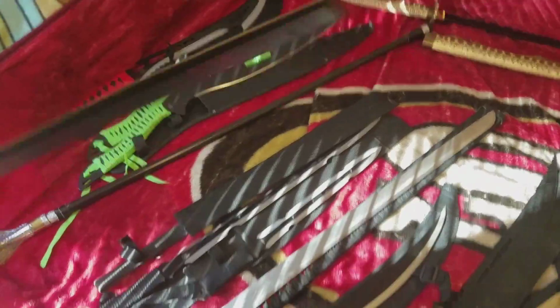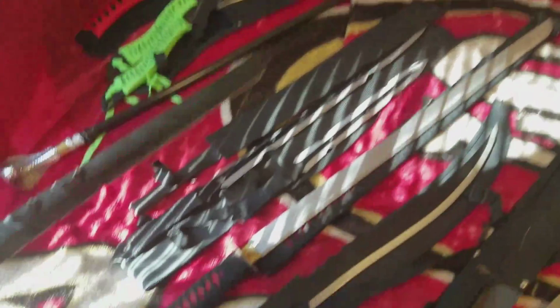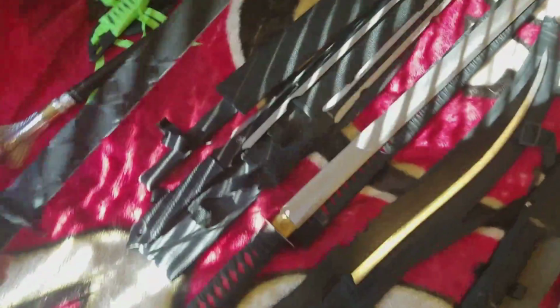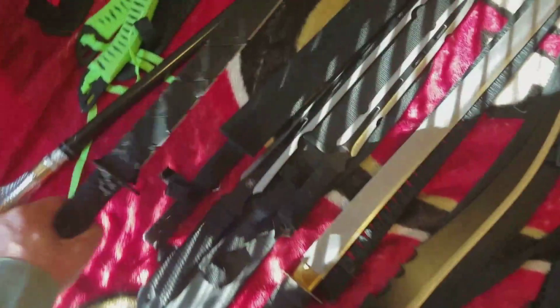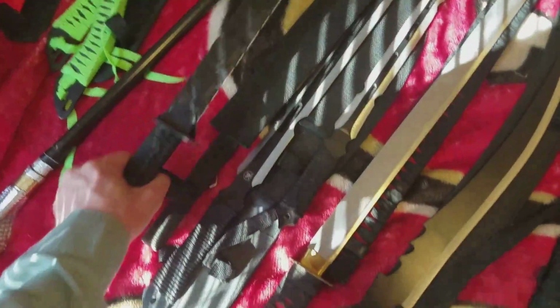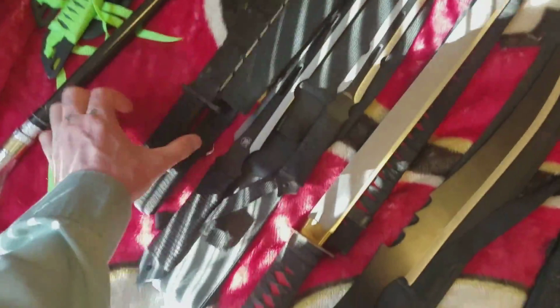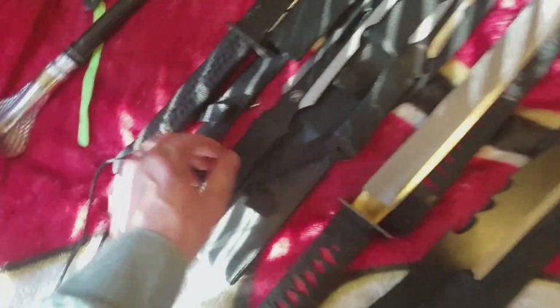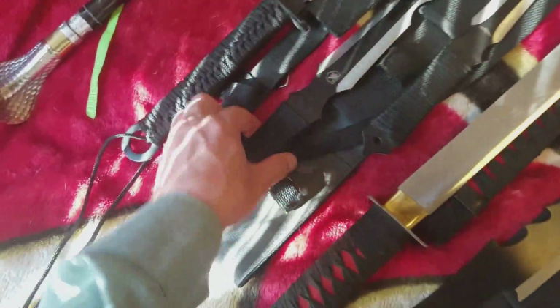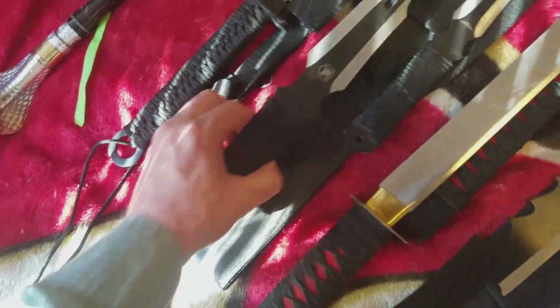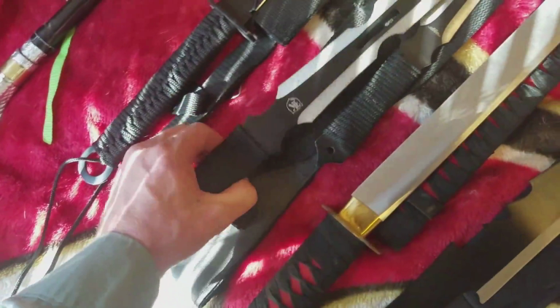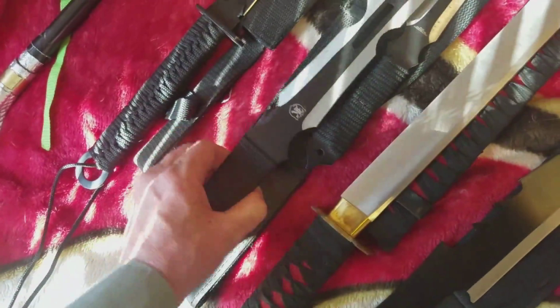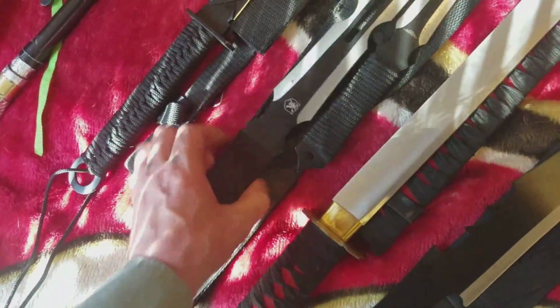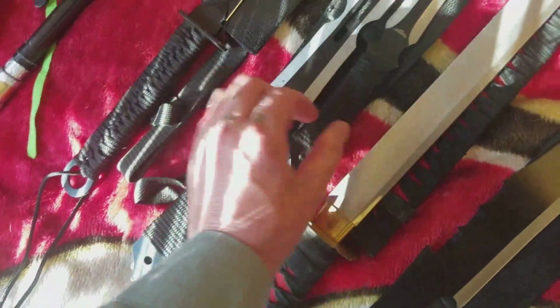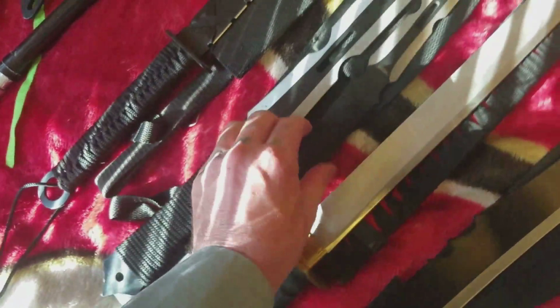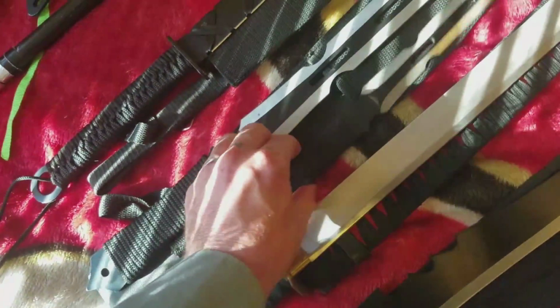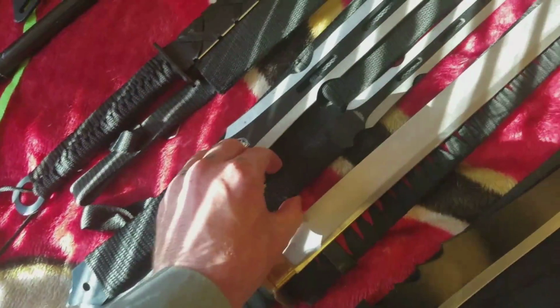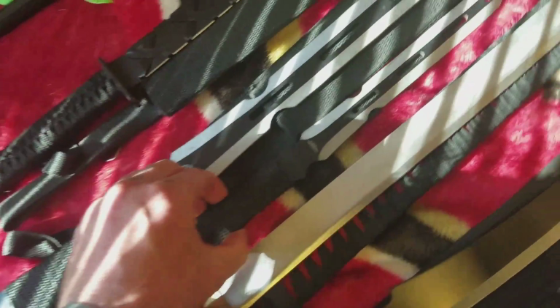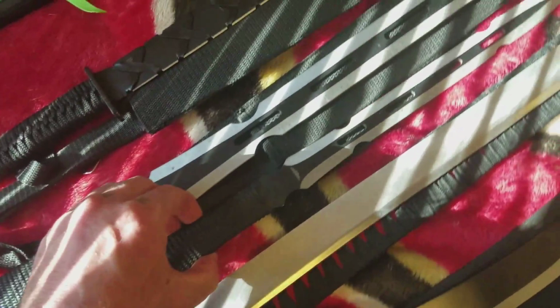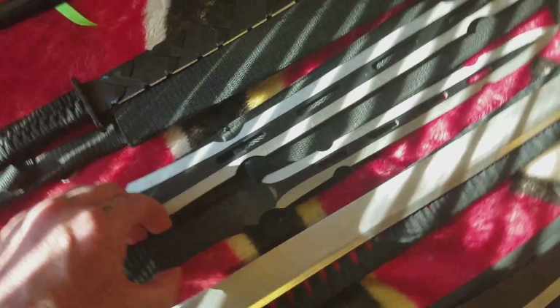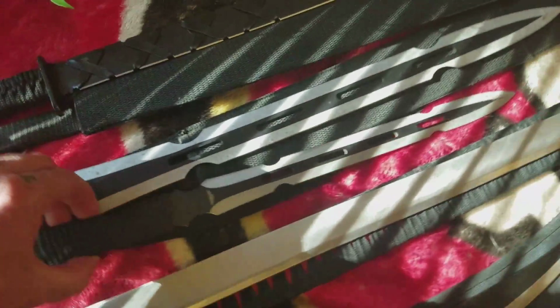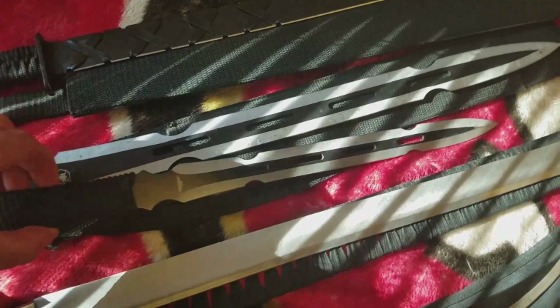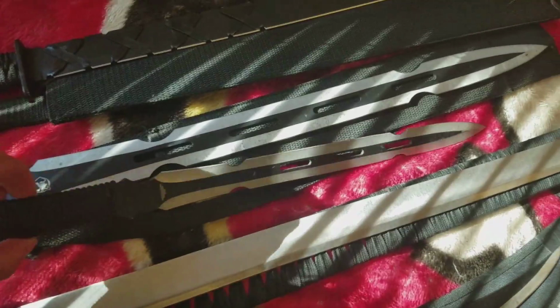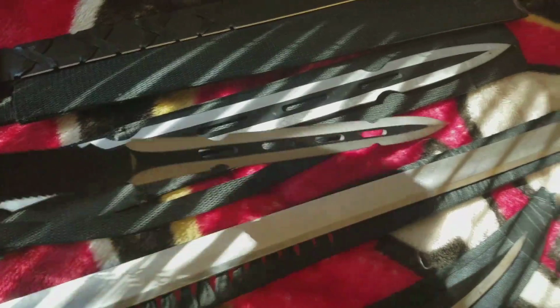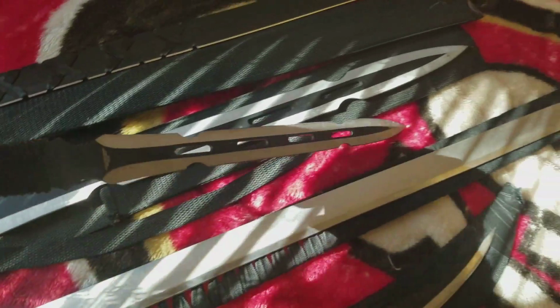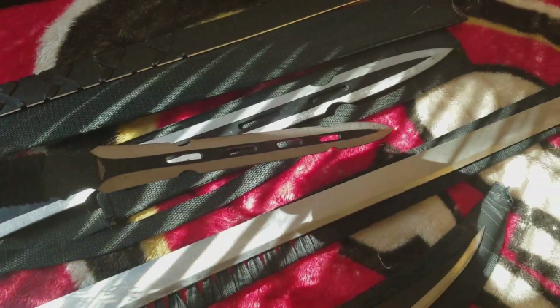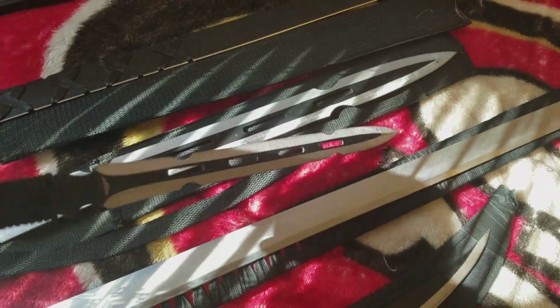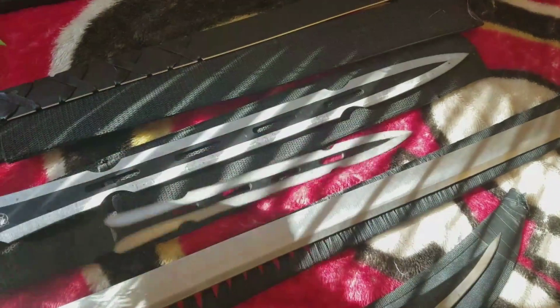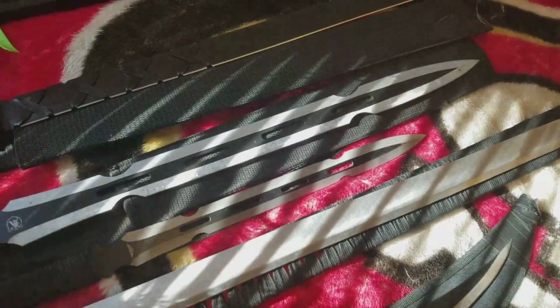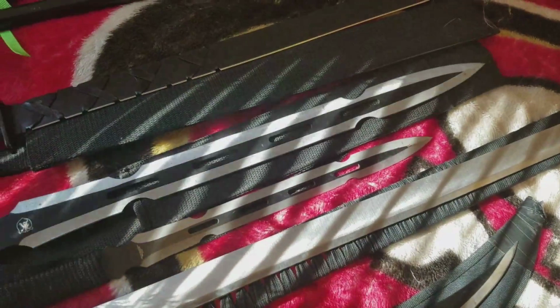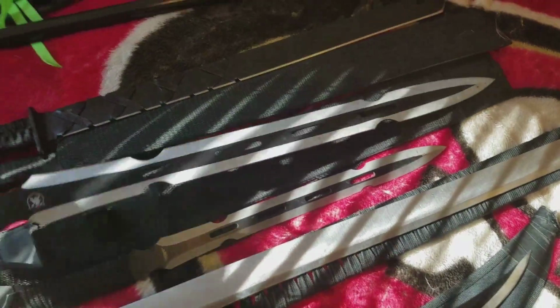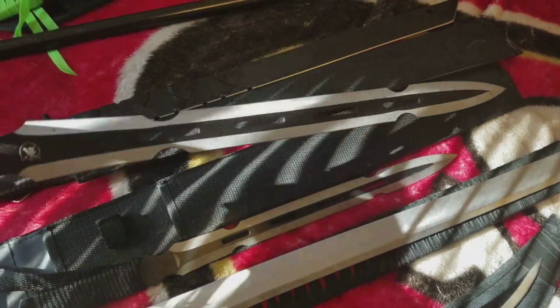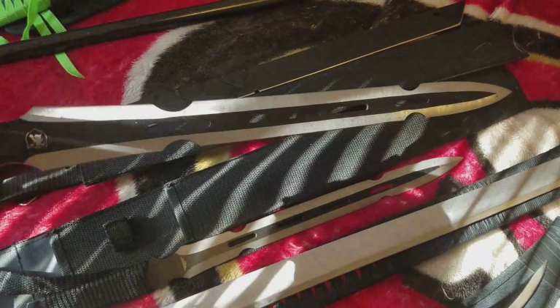They're all pretty sharp. This is another matching set — you got two different sizes, you got the little one and then the big one.